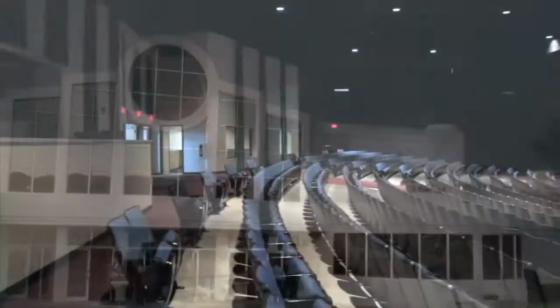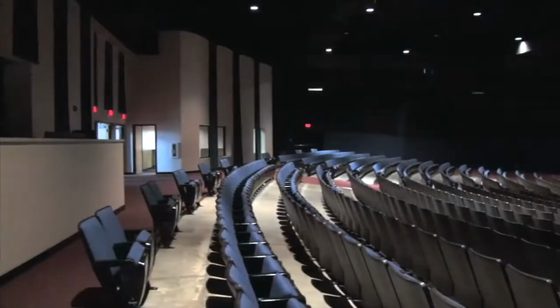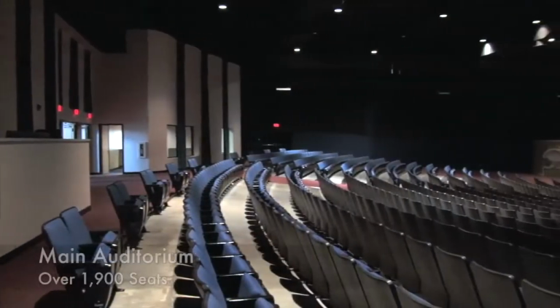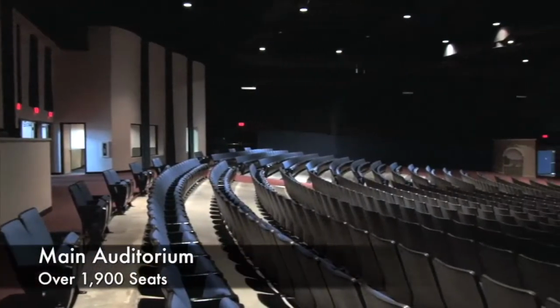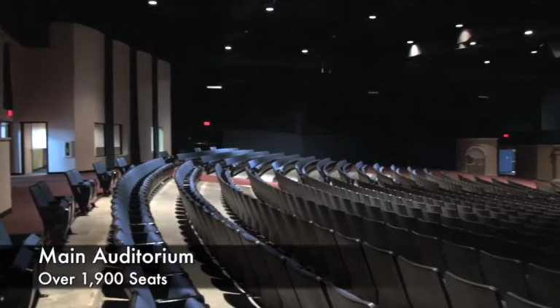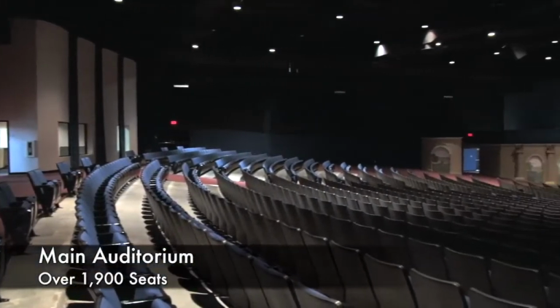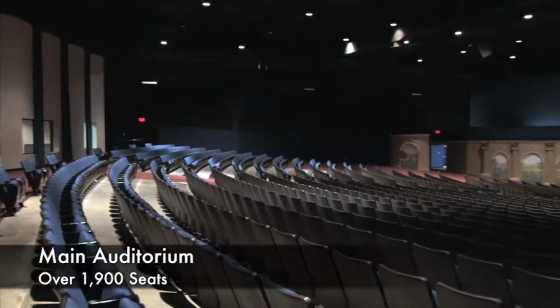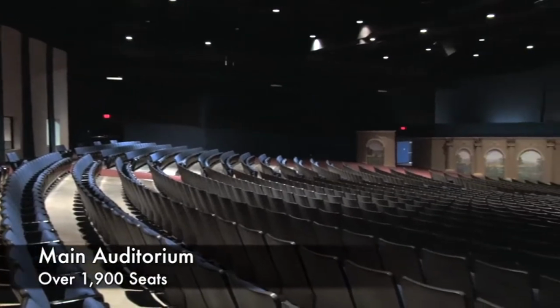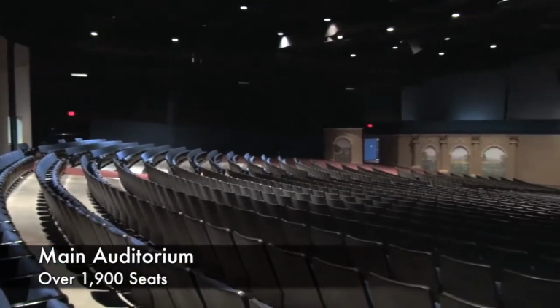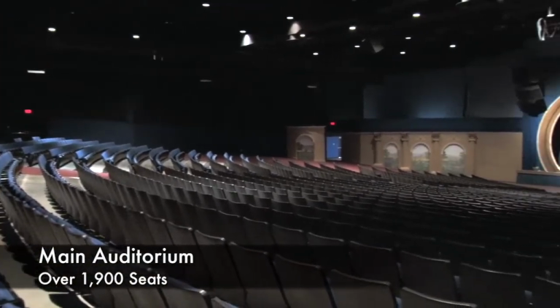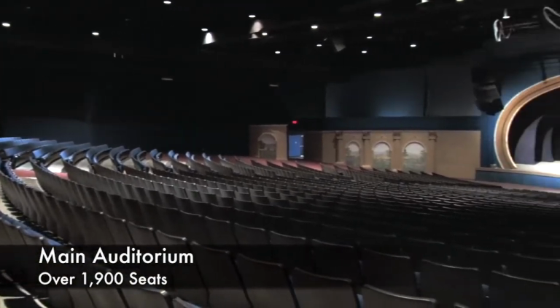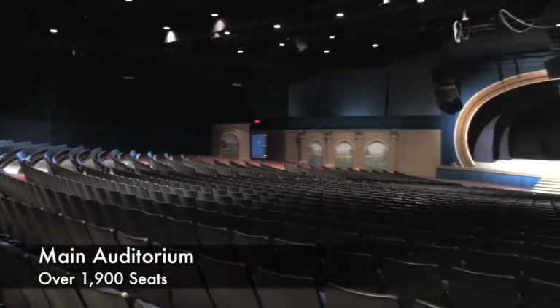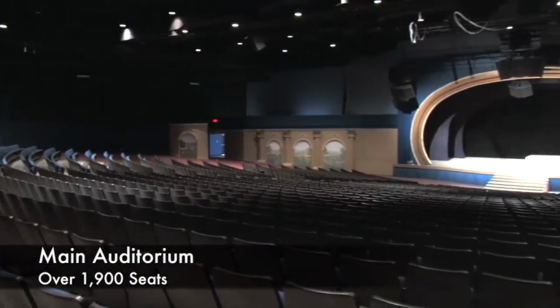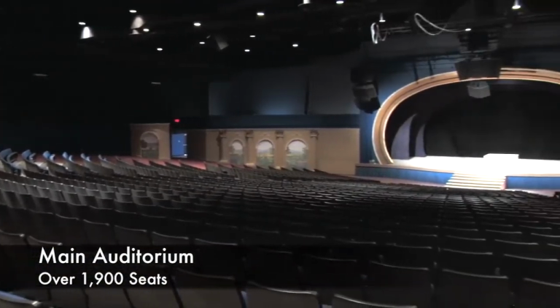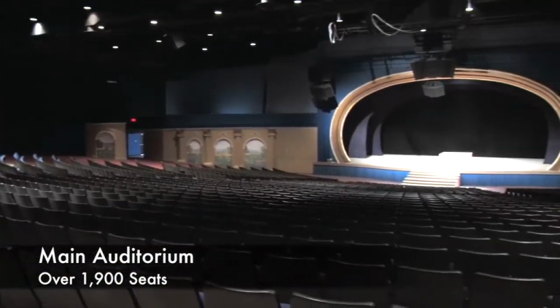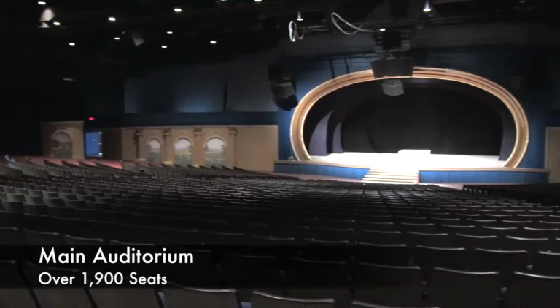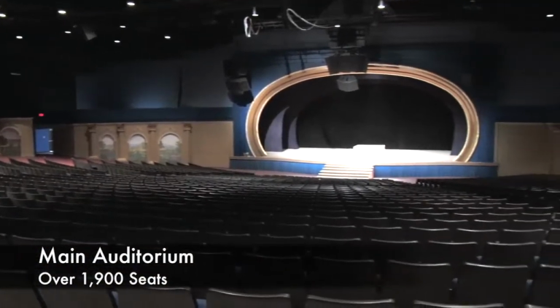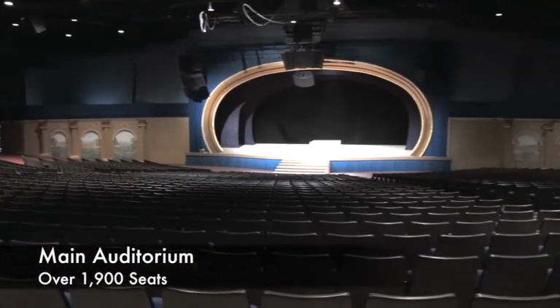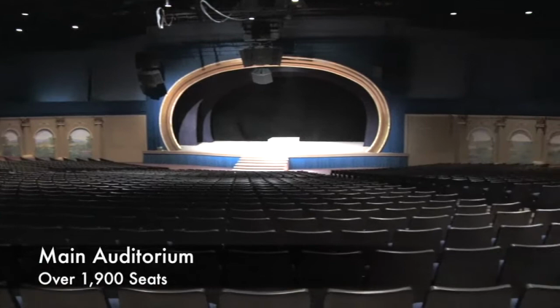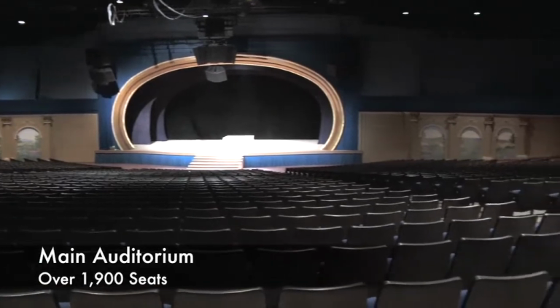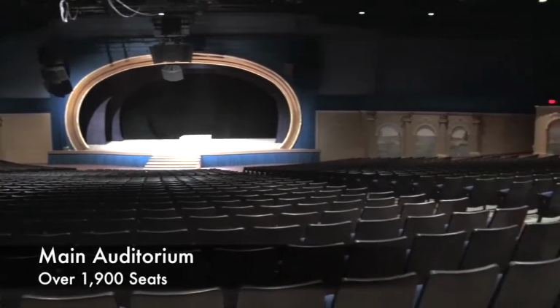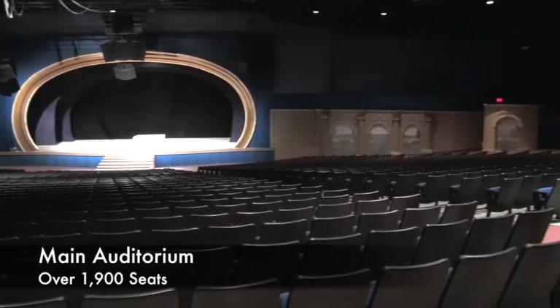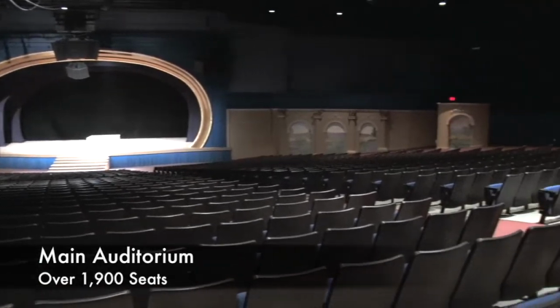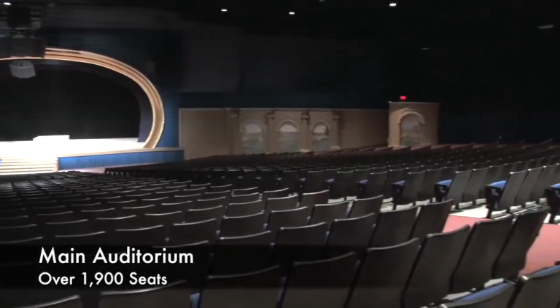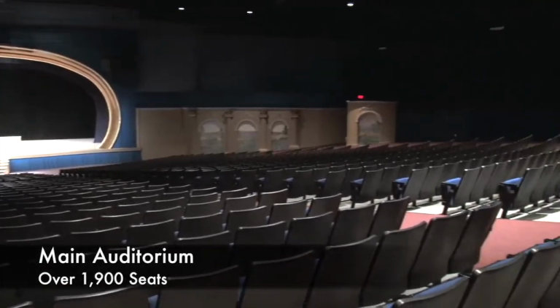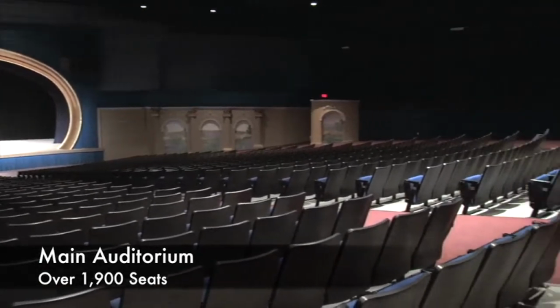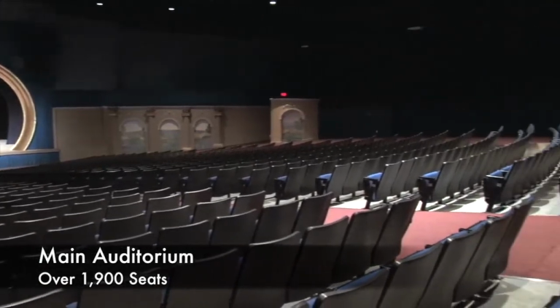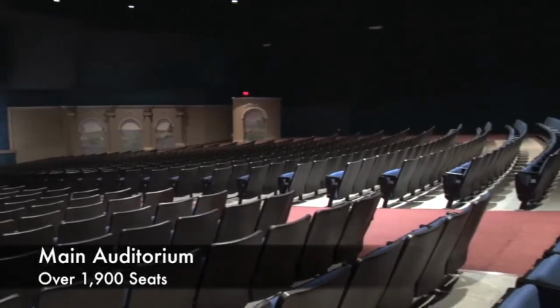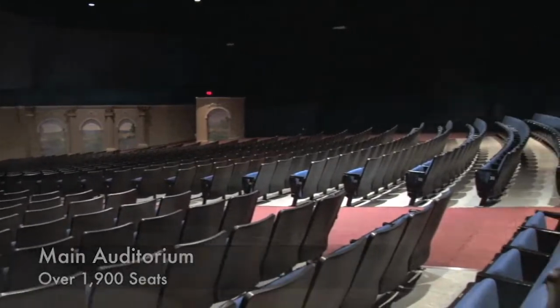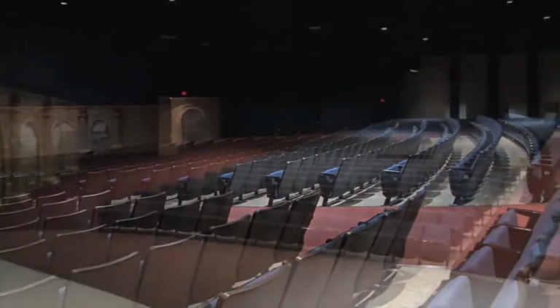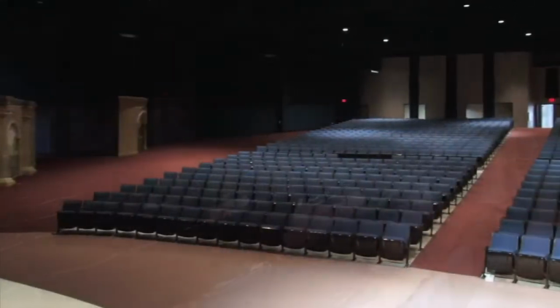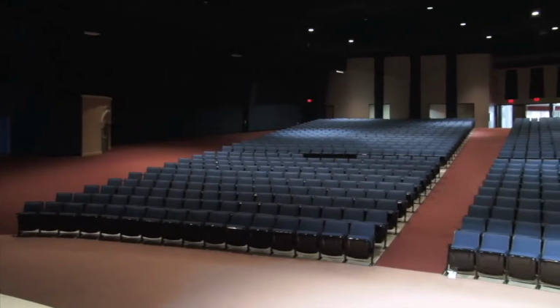The inside has comfortable, quality seating with over 1,900 comfortable chairs. The gentle slope of the platform allows for guests throughout the auditorium to have a great view of the platform.